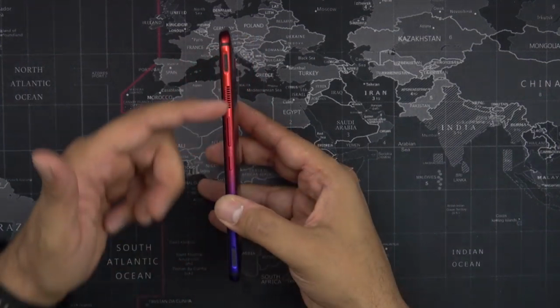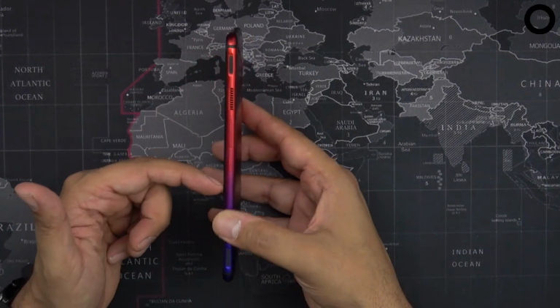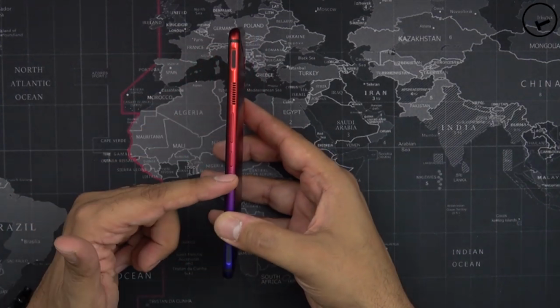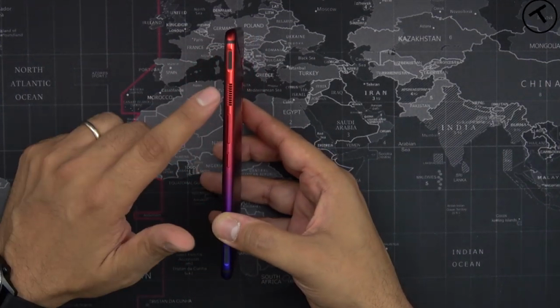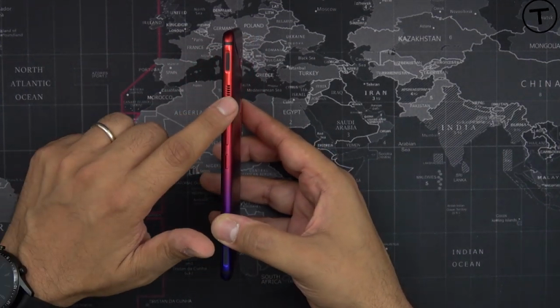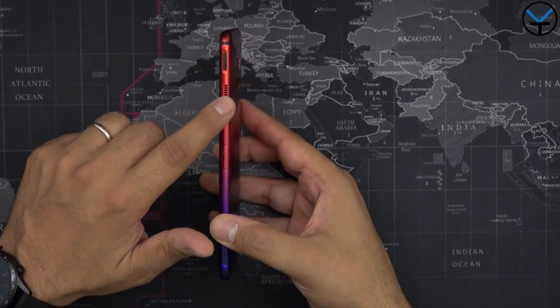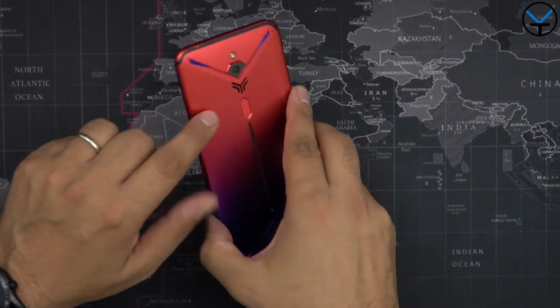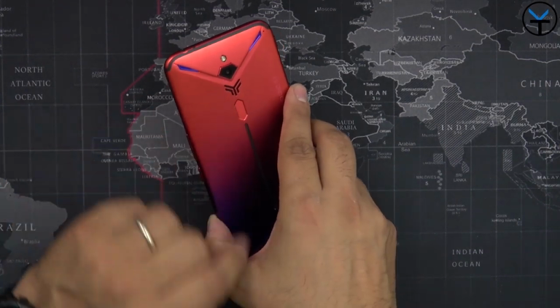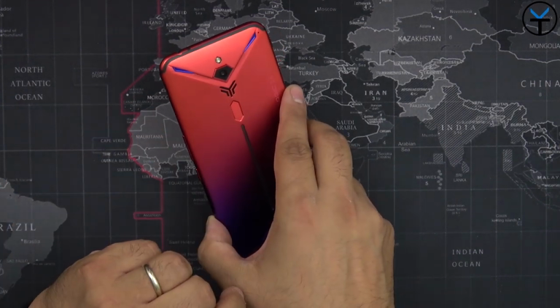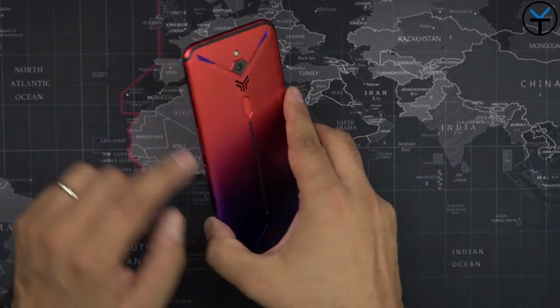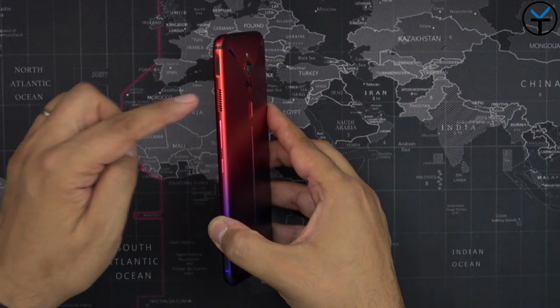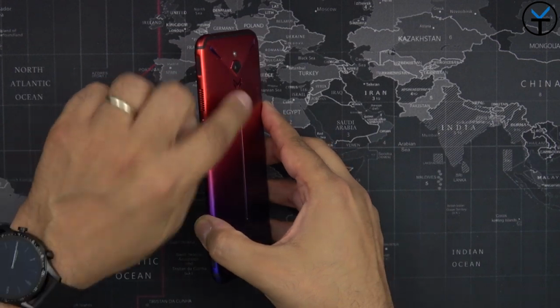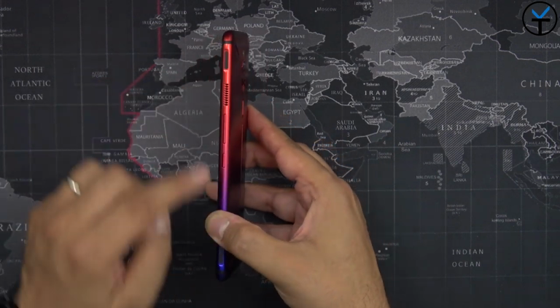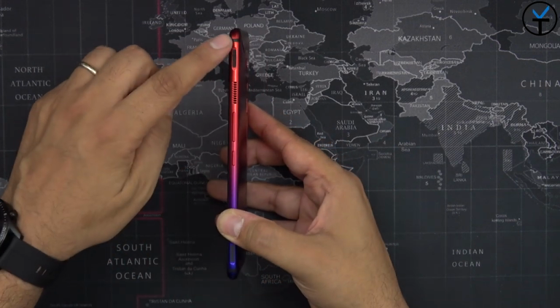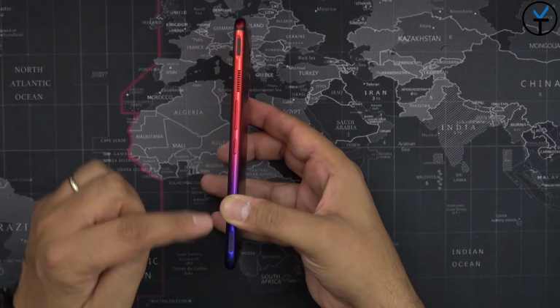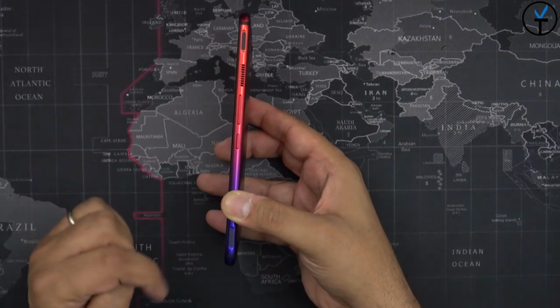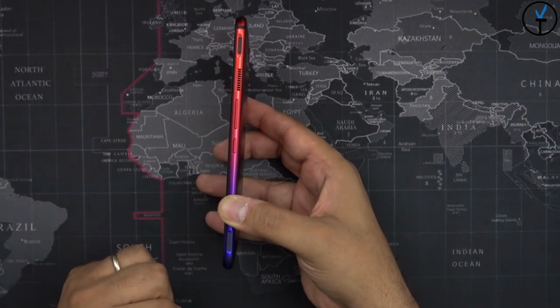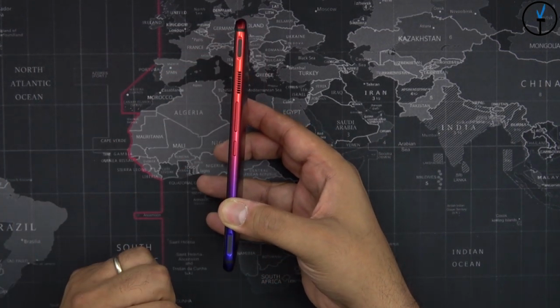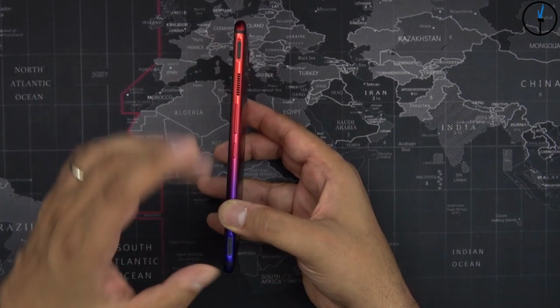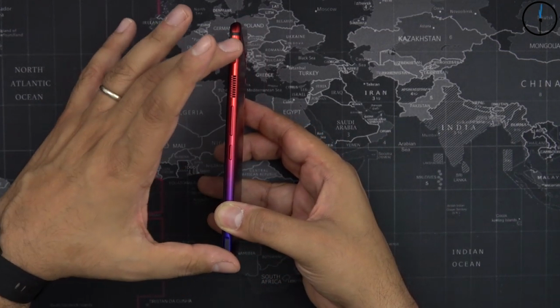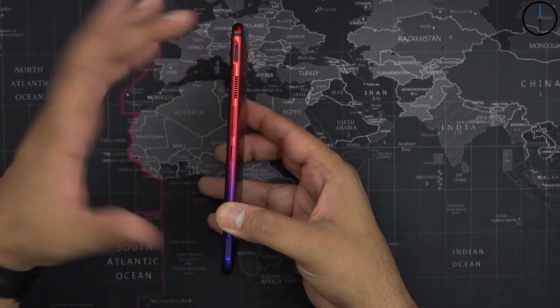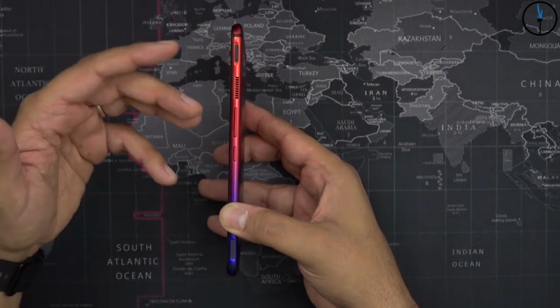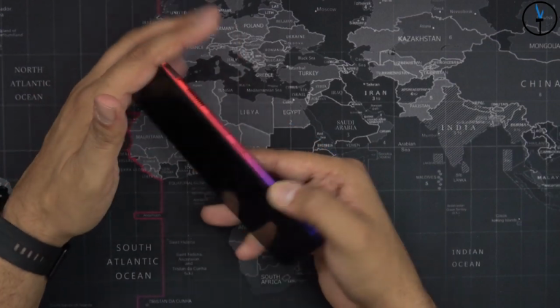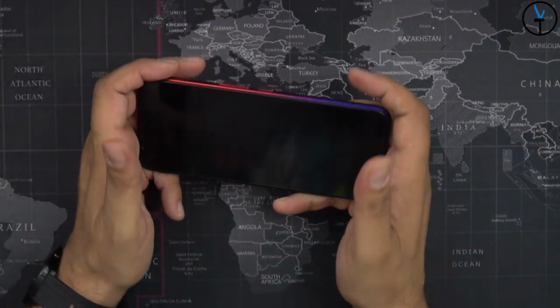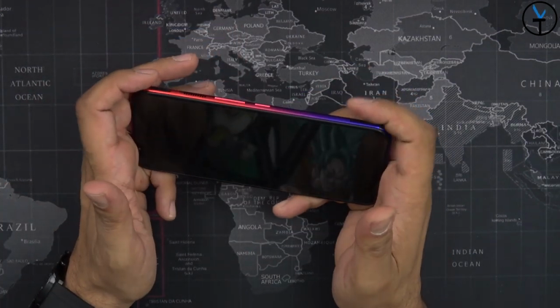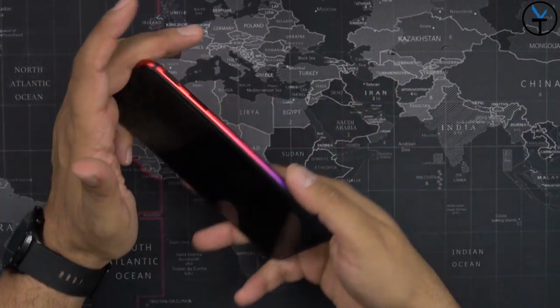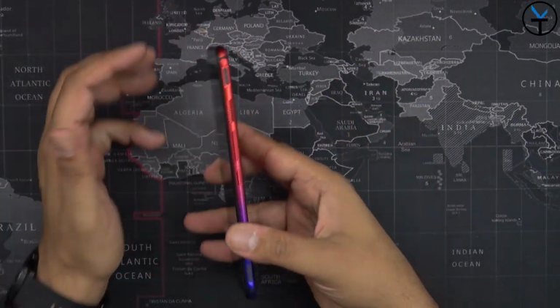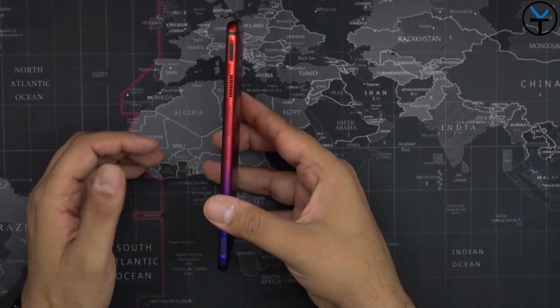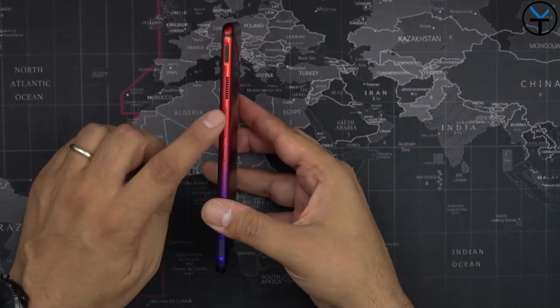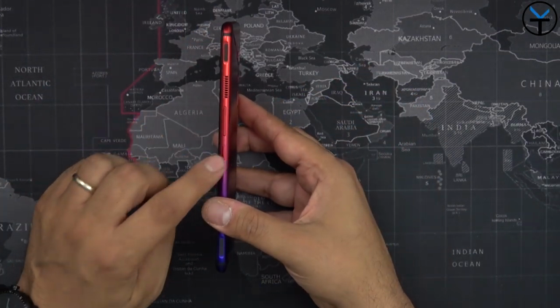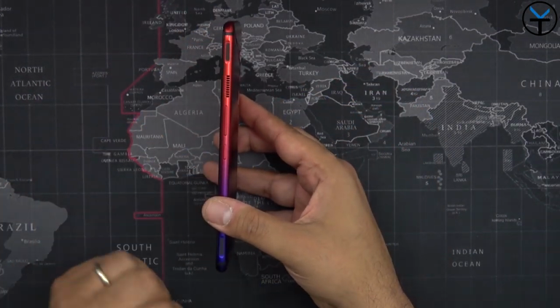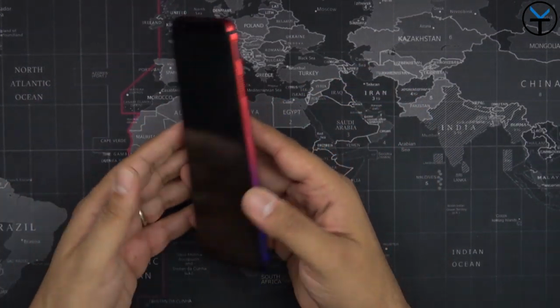On the right side of the device we have the suction vent married to the back vent used with the built-in fan. We also have trigger one and two, which we can configure for gameplay — so you can actually use air triggers to control the device when playing games. There's also a volume rocker and a power button.